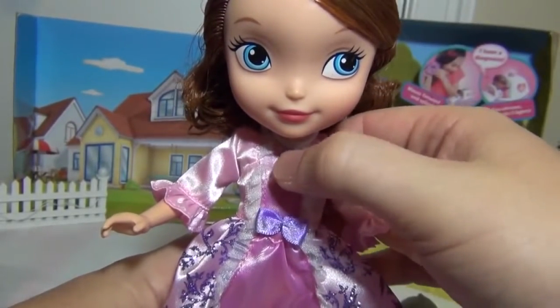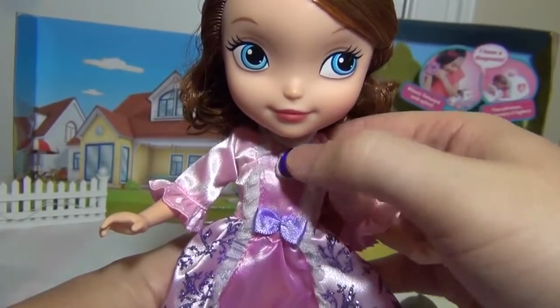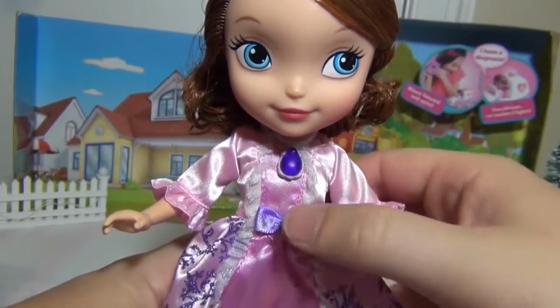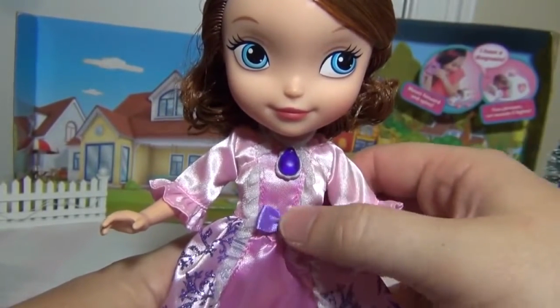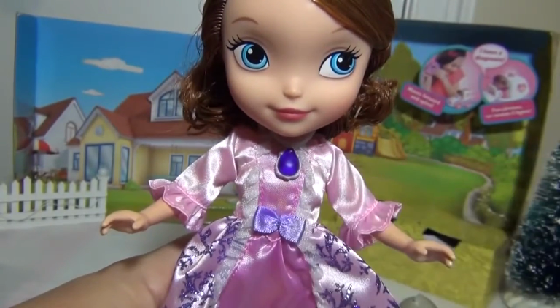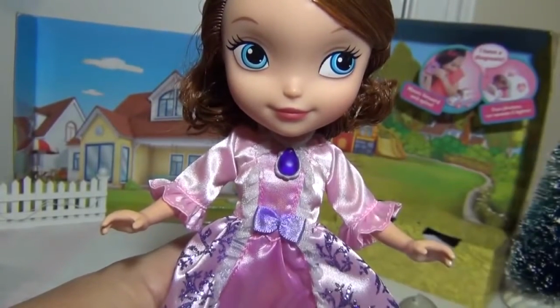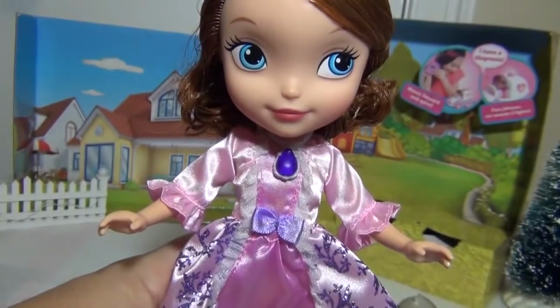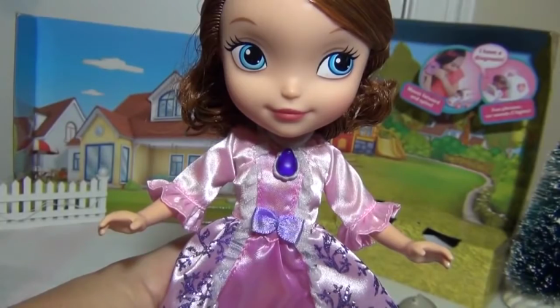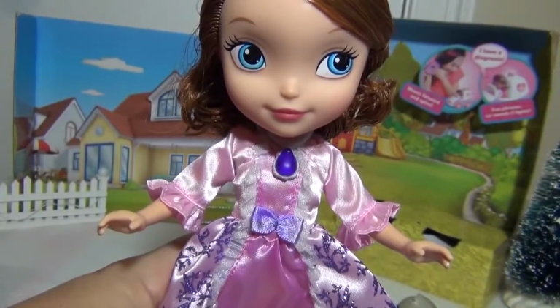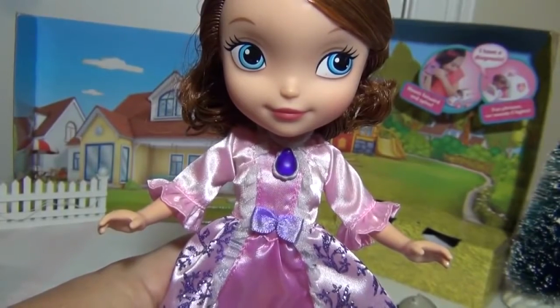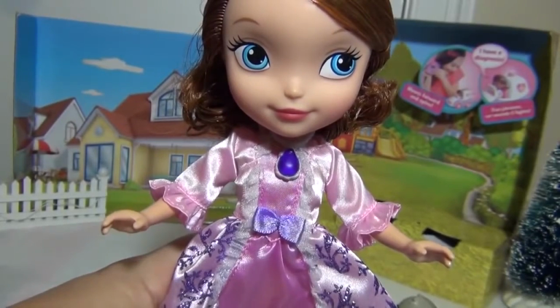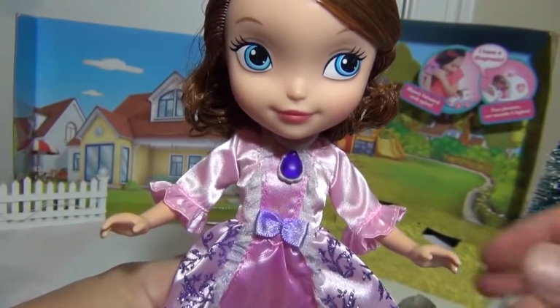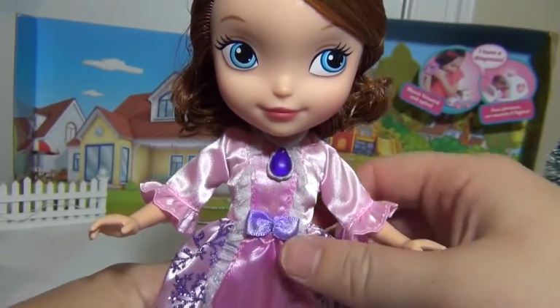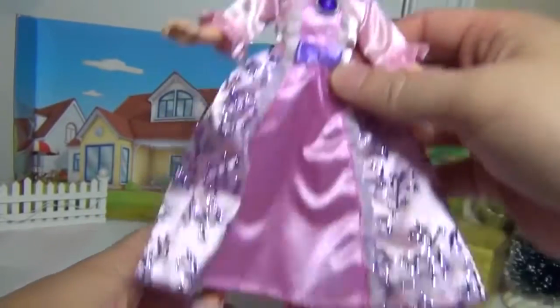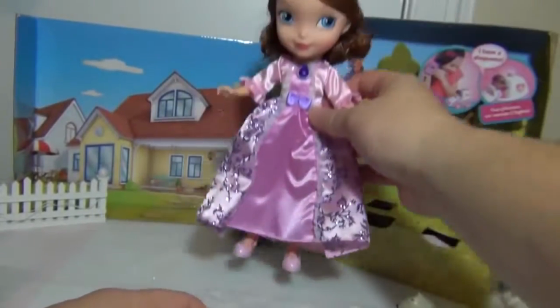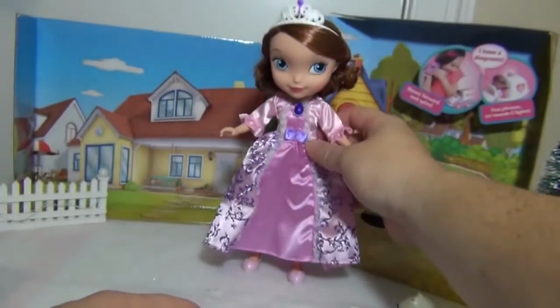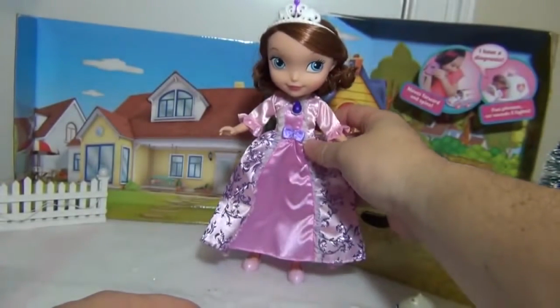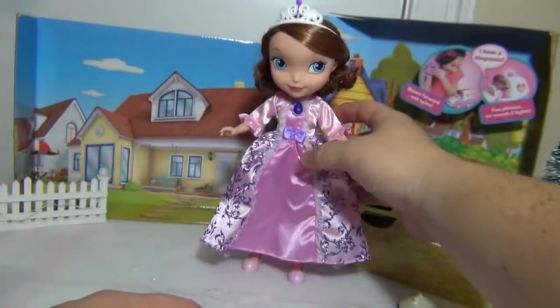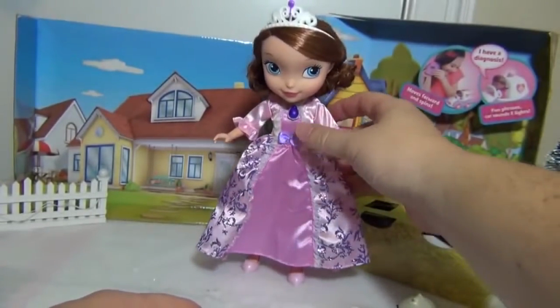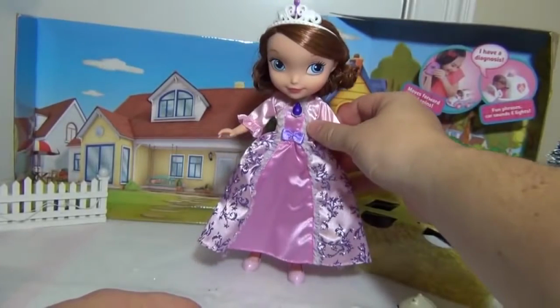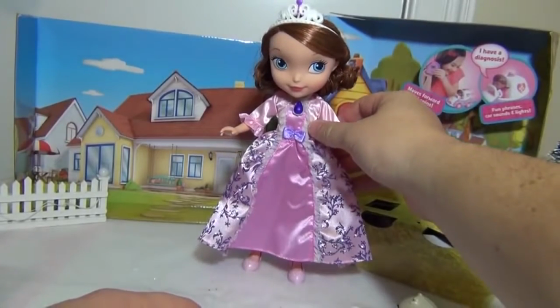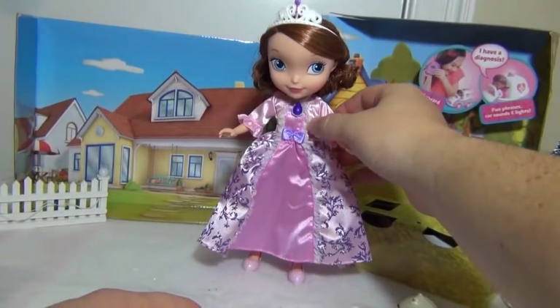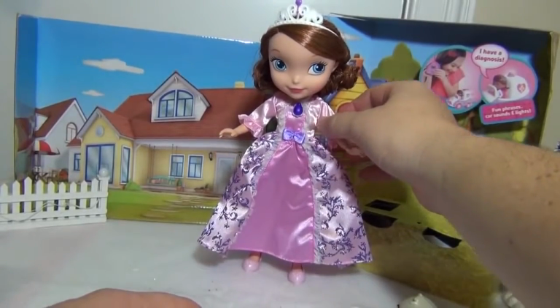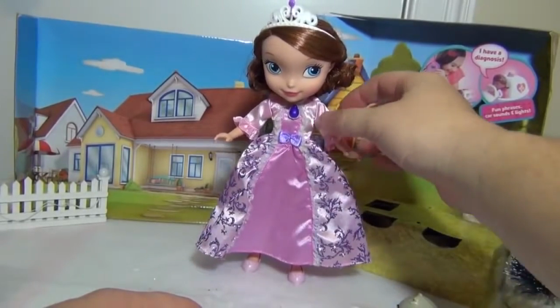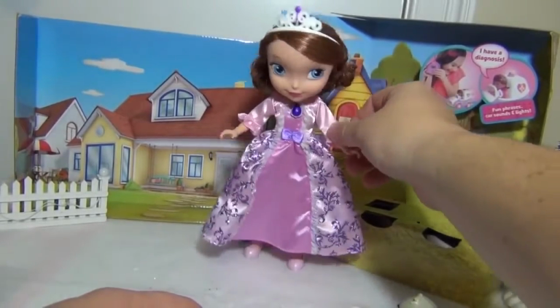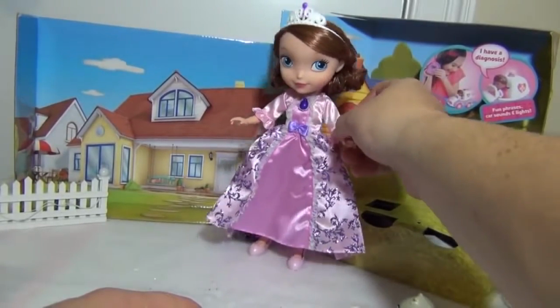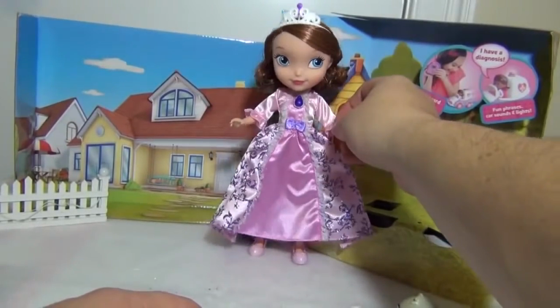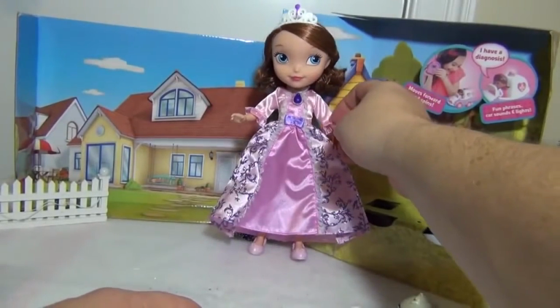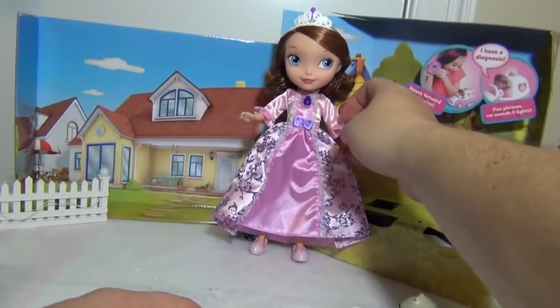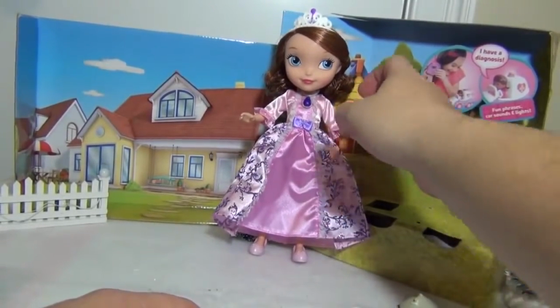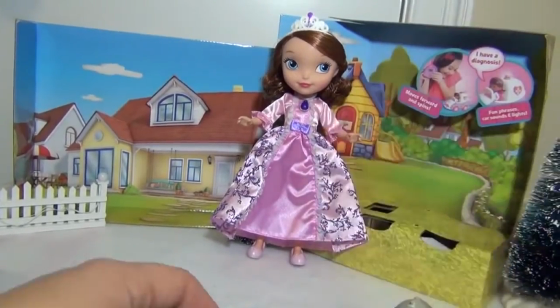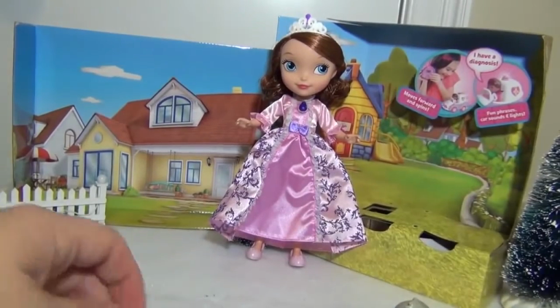It doesn't play any music, and so this Sophia doesn't take any type of batteries or anything. She's just really a doll to play with. It is kind of tough to get her to stand on her own, so we'll let her lean back against something.